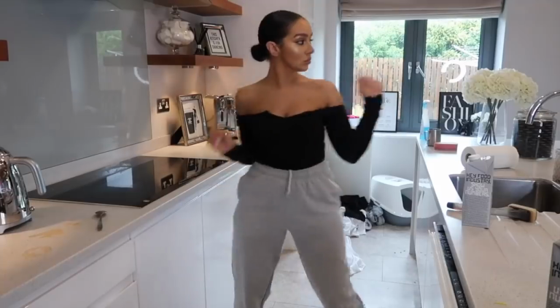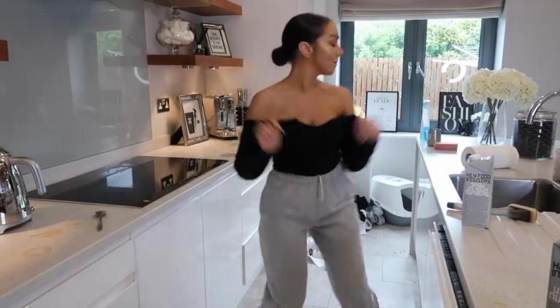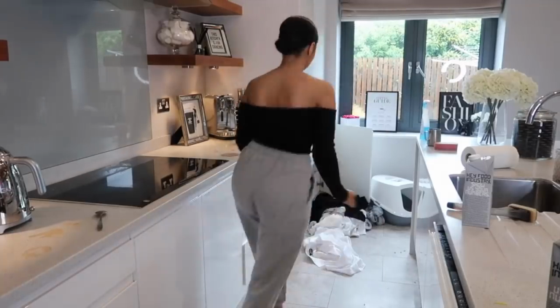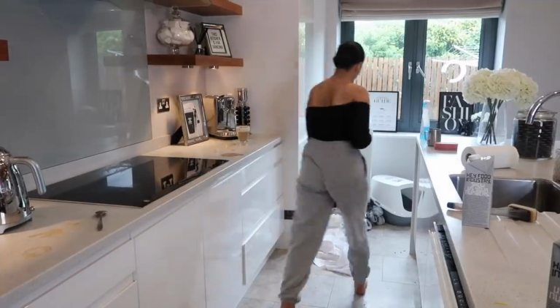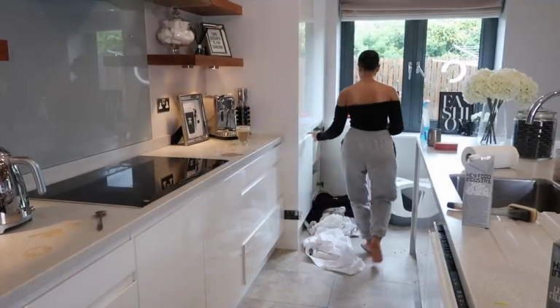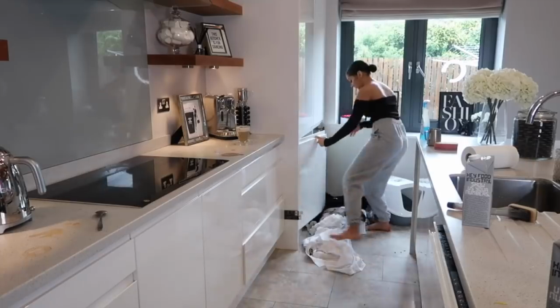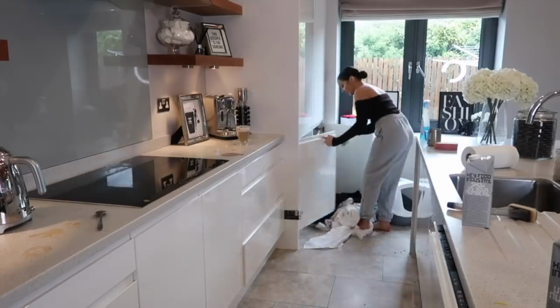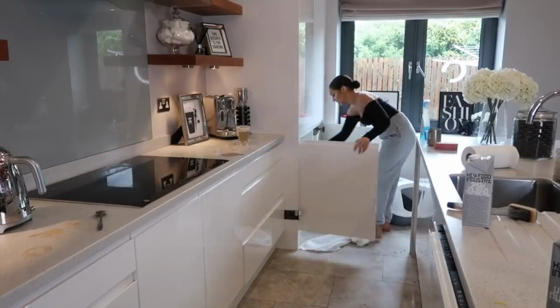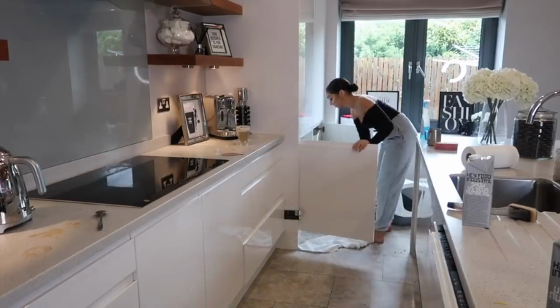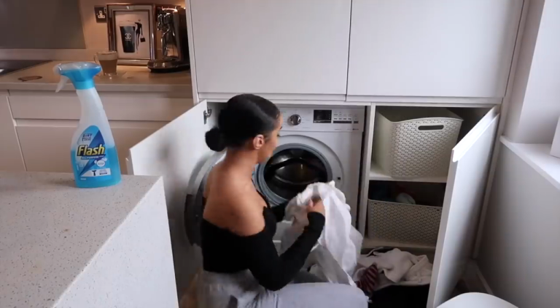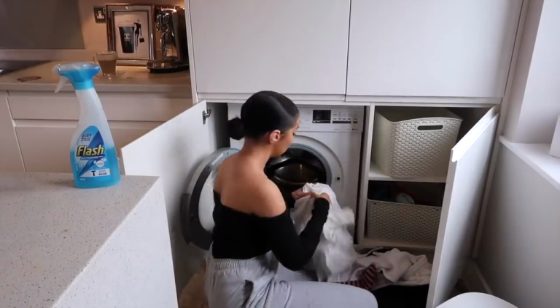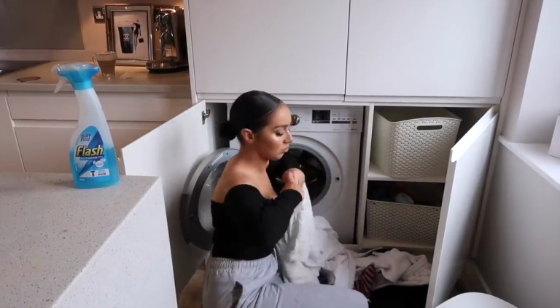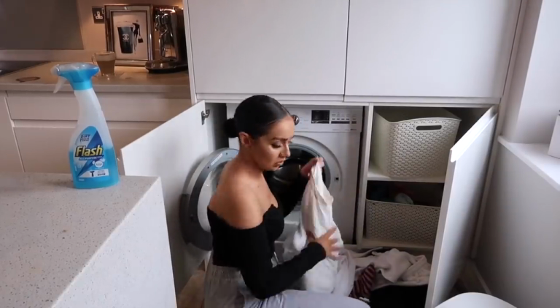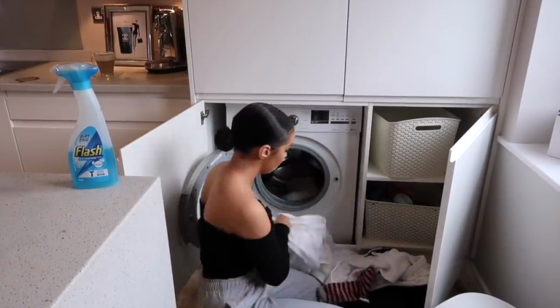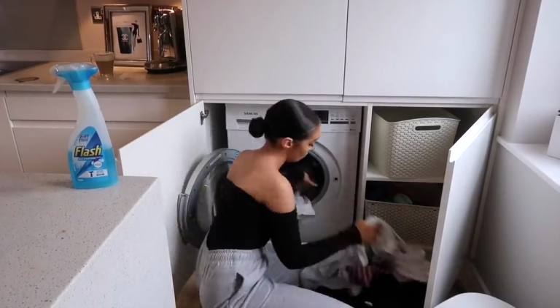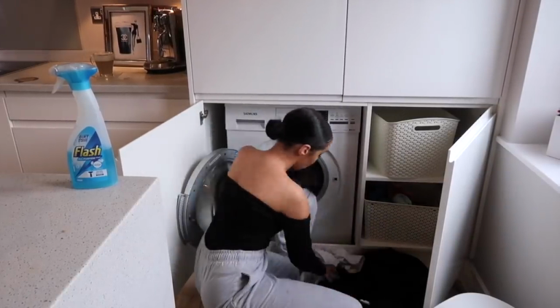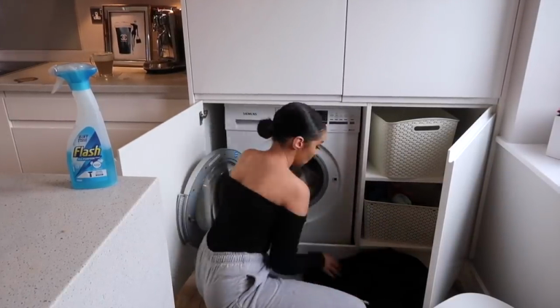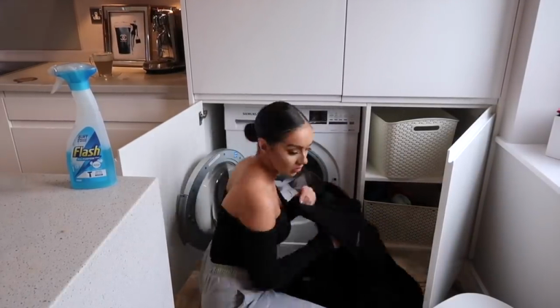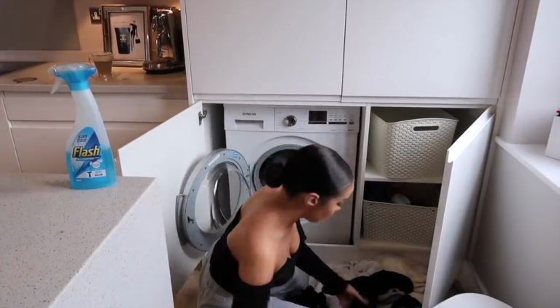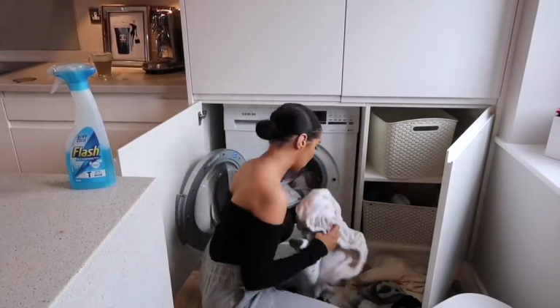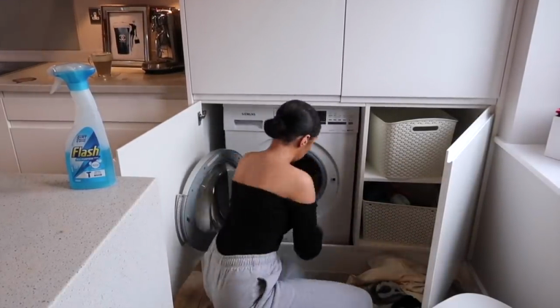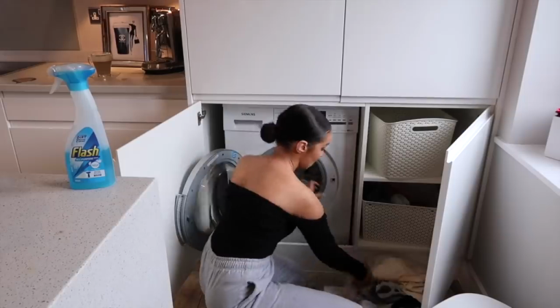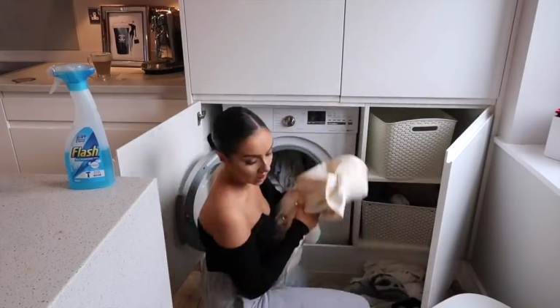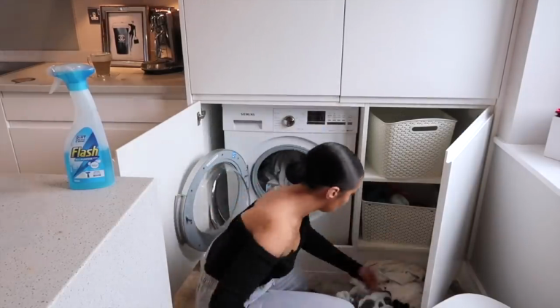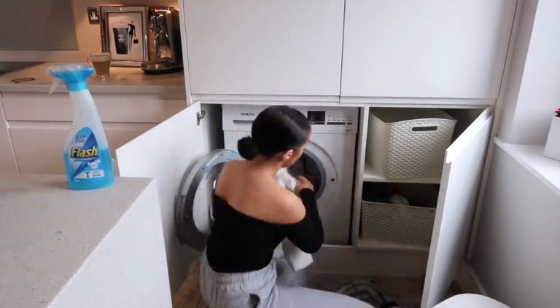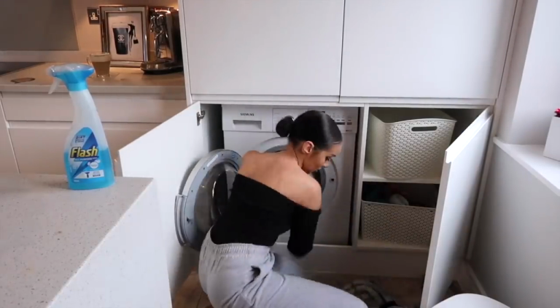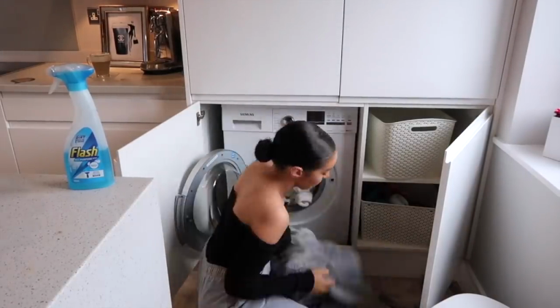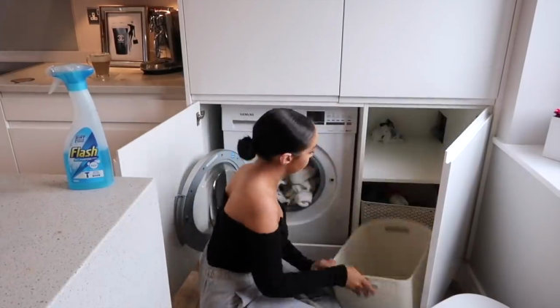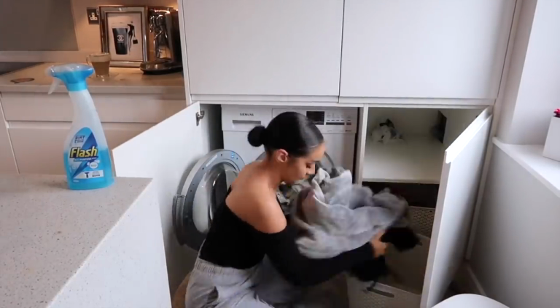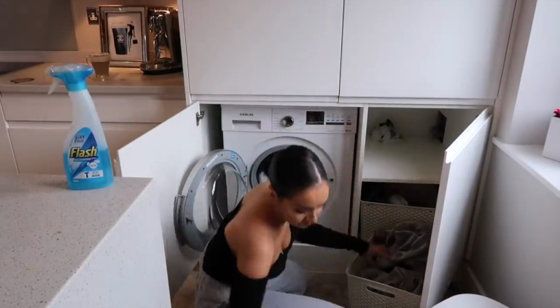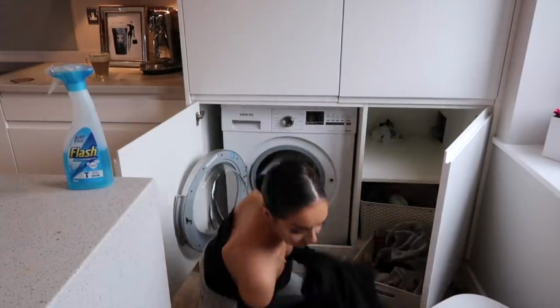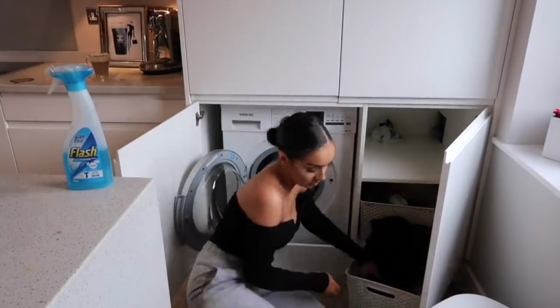Put on your biggest comfiest joggers, scrape your hair back, and we can commence the cleaning. So I'm first of all just doing a load of washing — I'm doing whites actually, so just shoving them all in the washing machine.